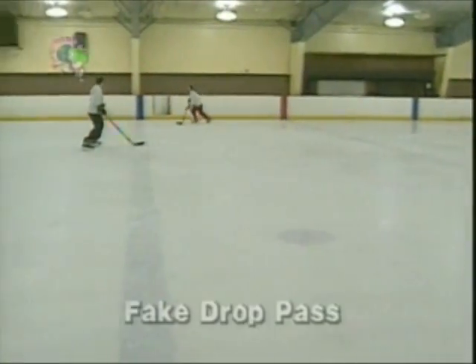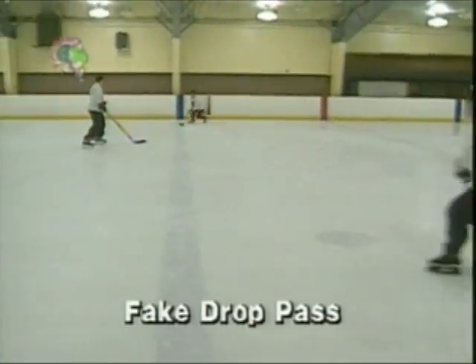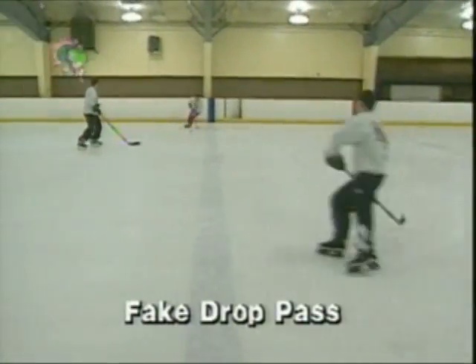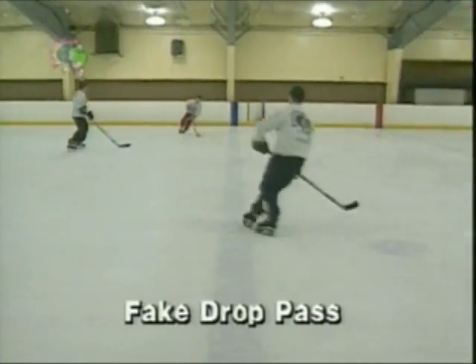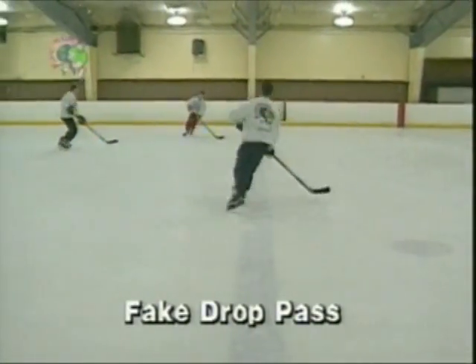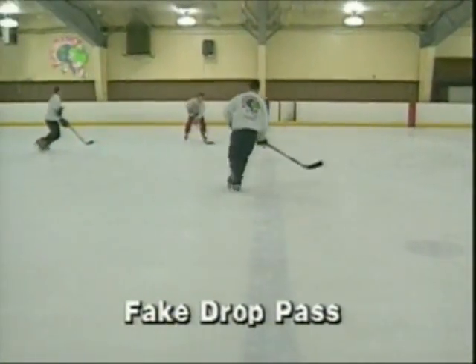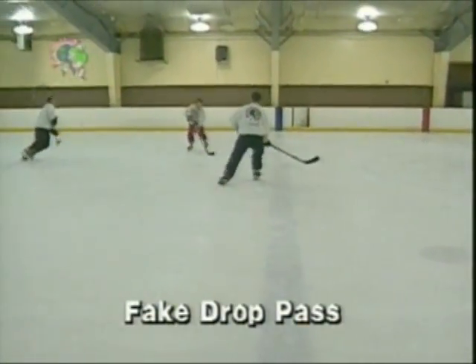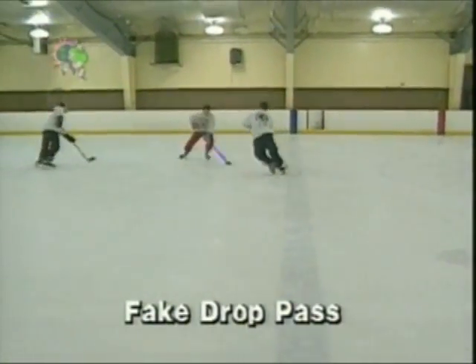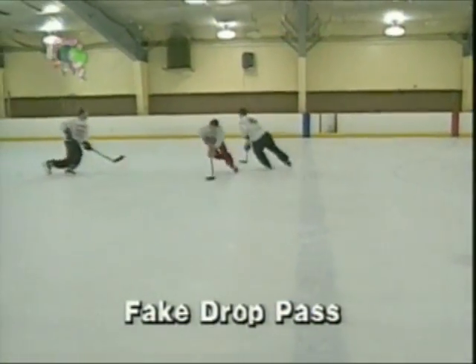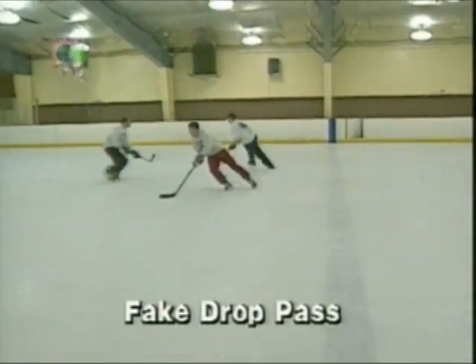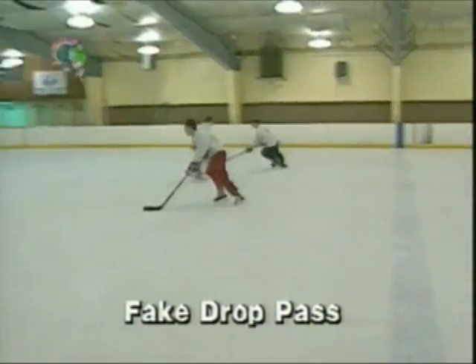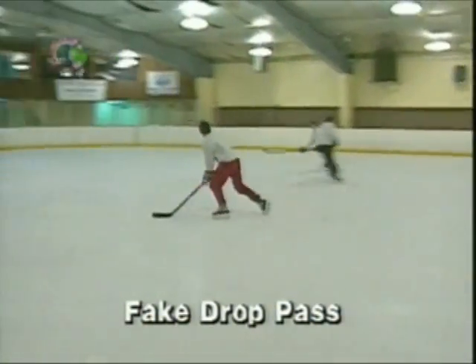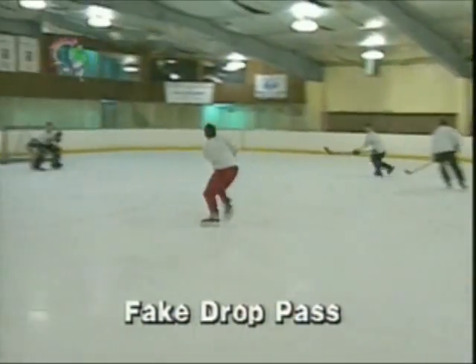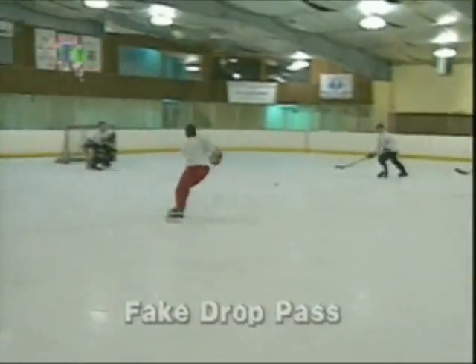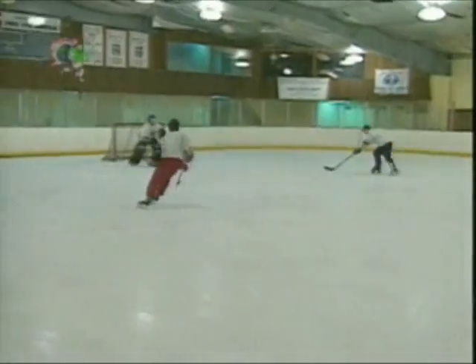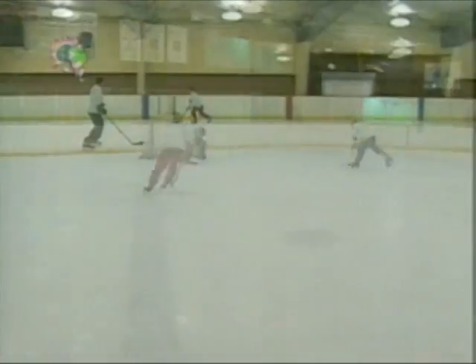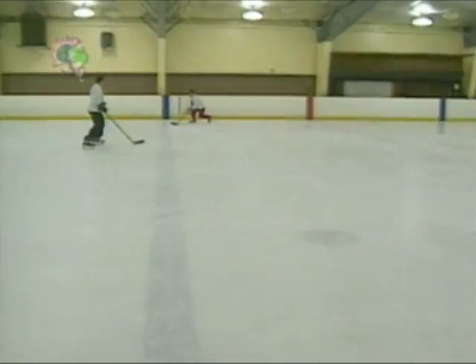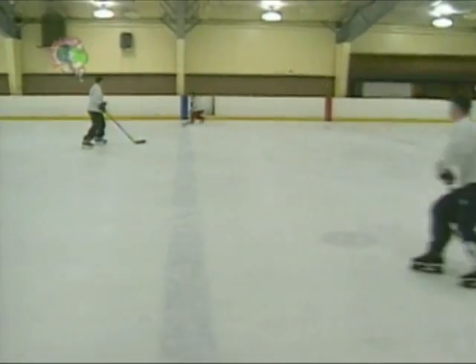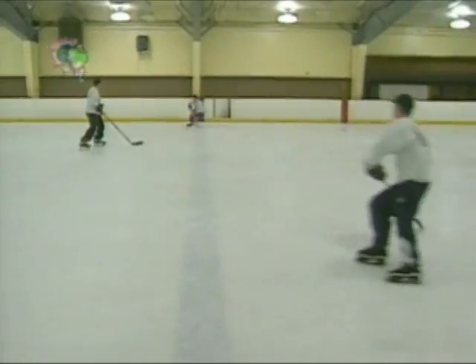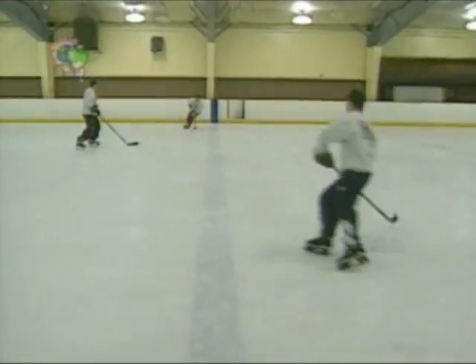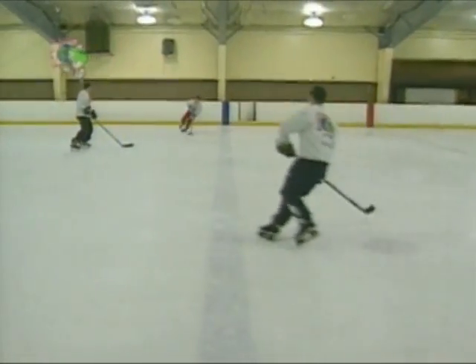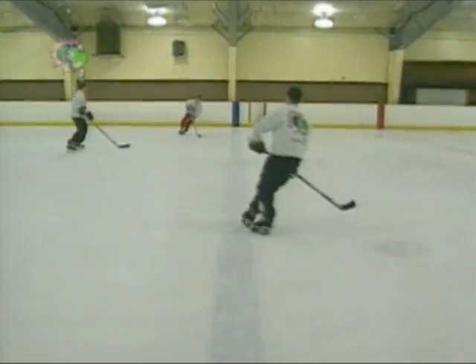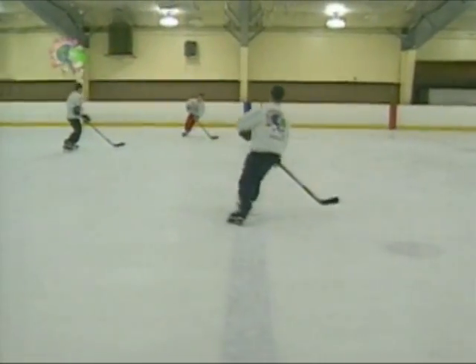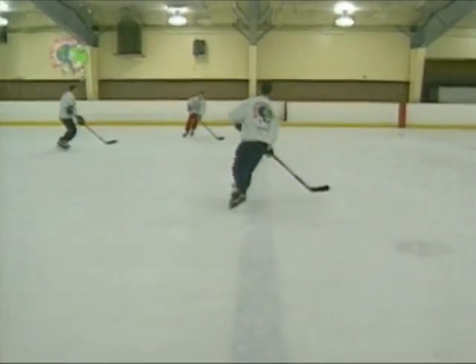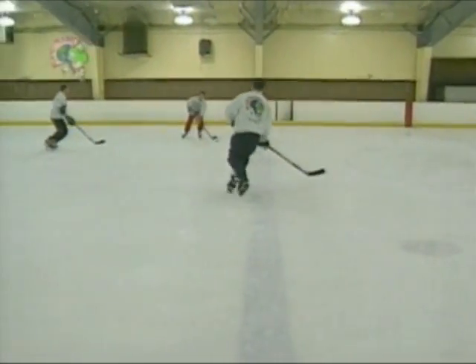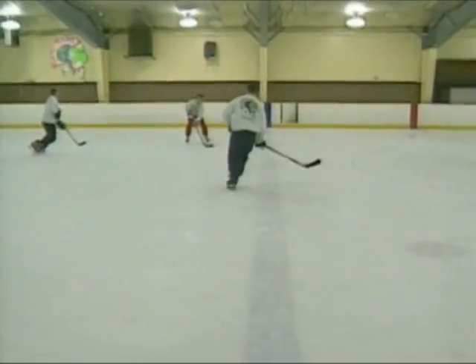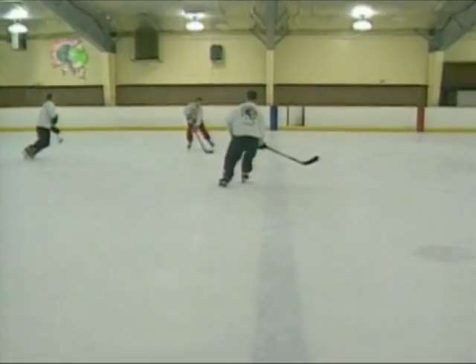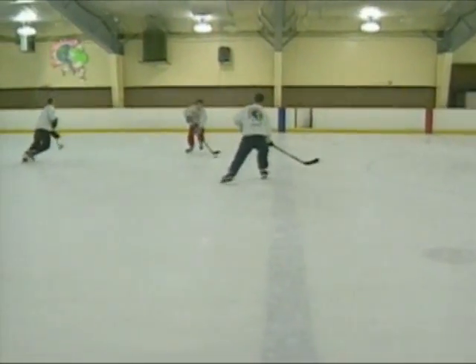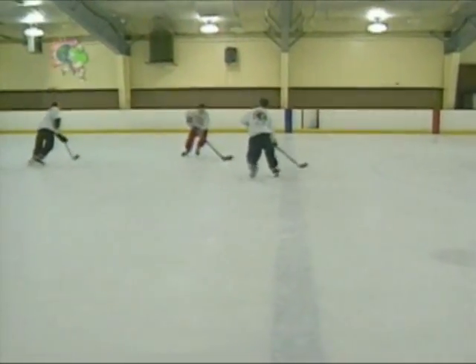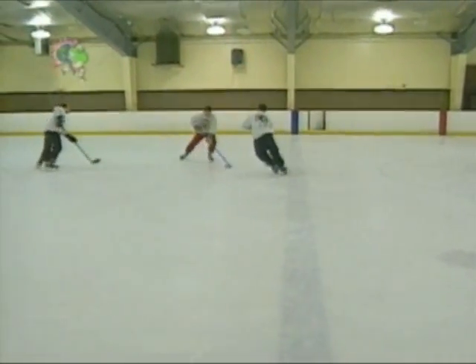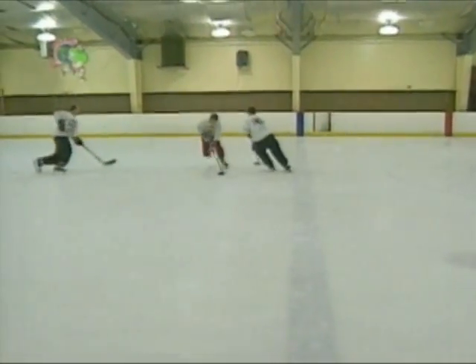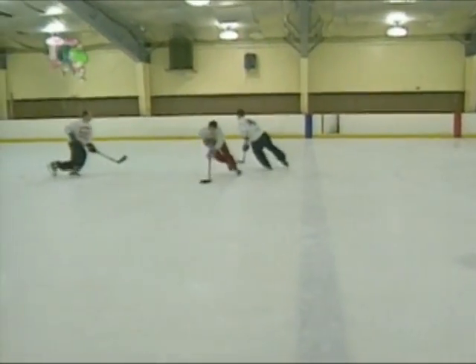Another effective play is the fake drop pass. Just when the defenseman reads the drop pass, fake the drop and accelerate around the opponent.